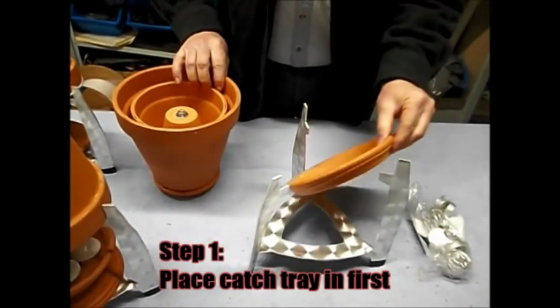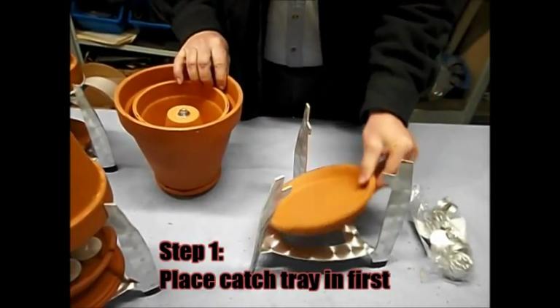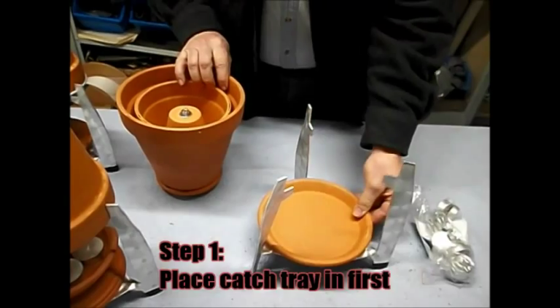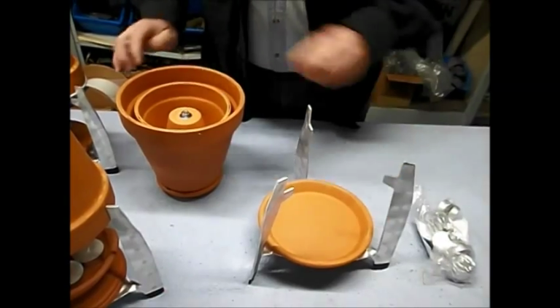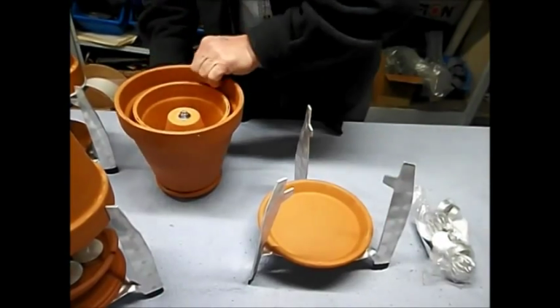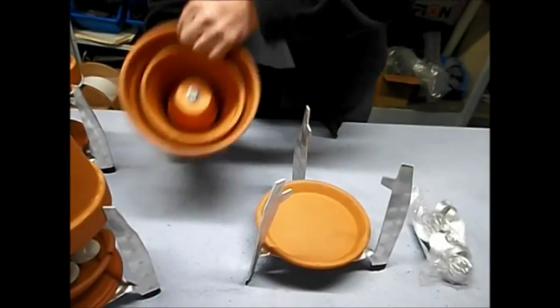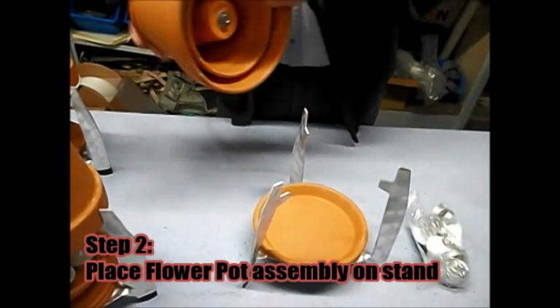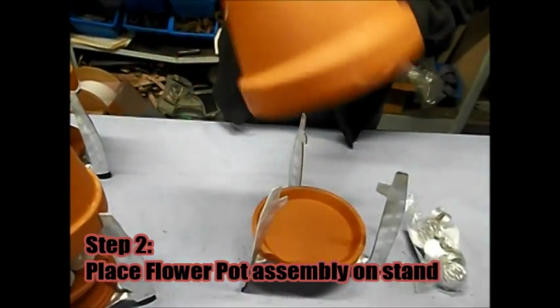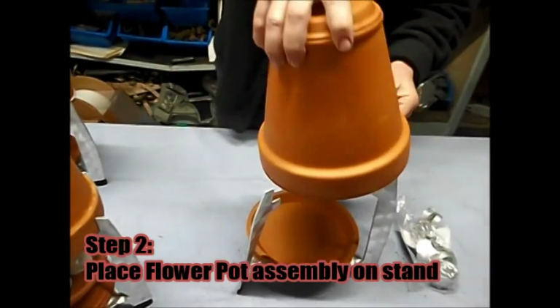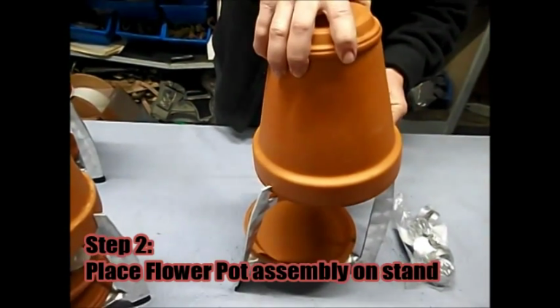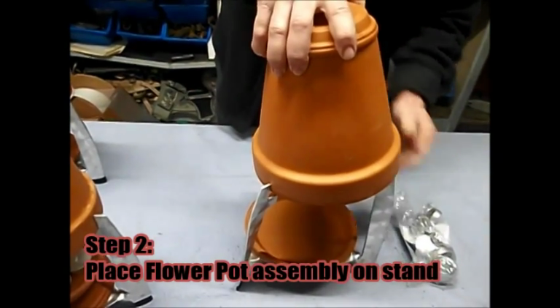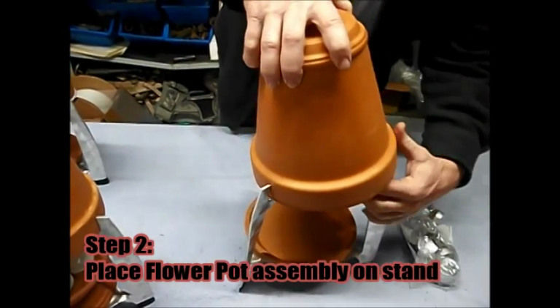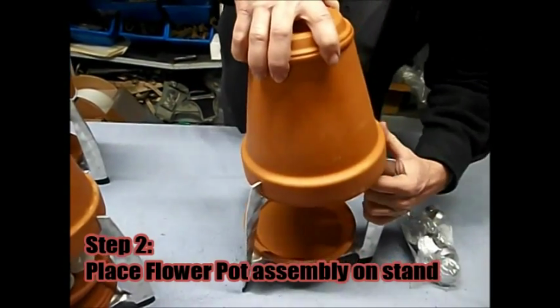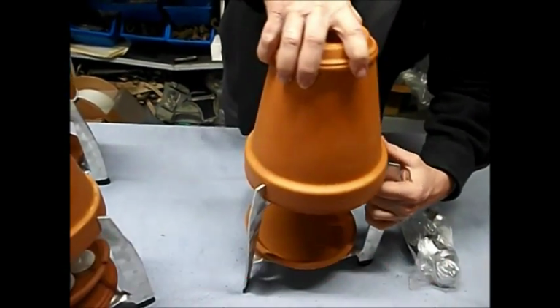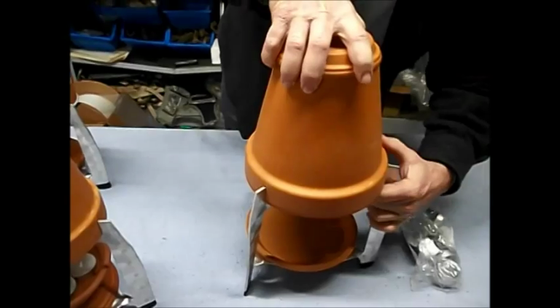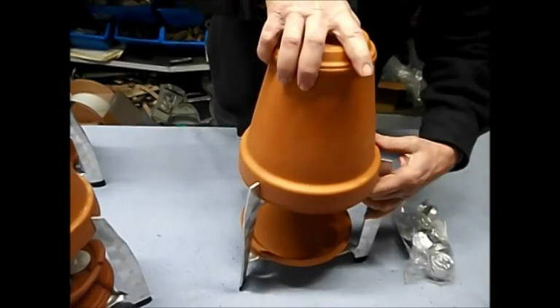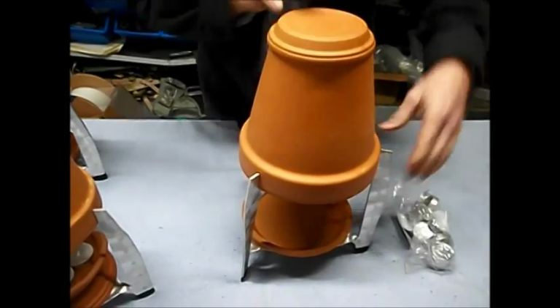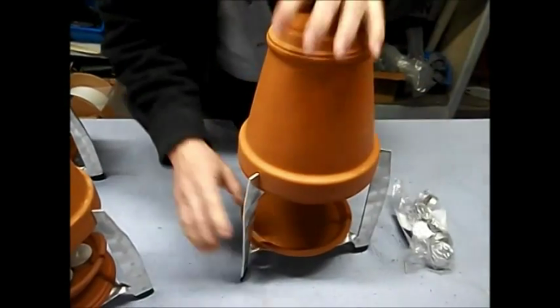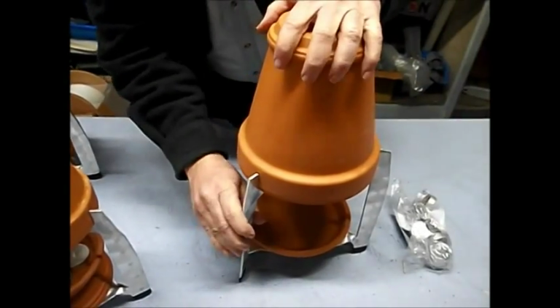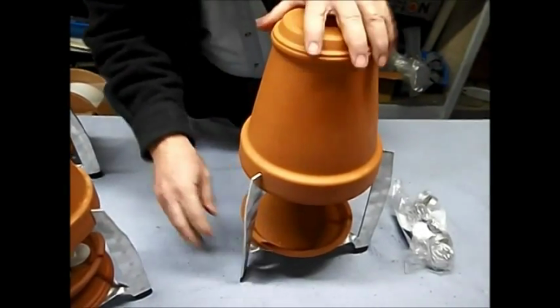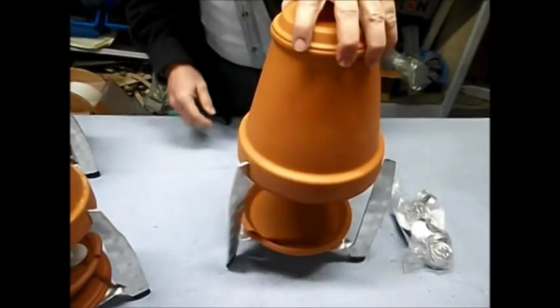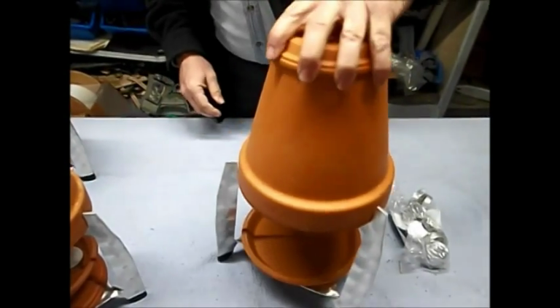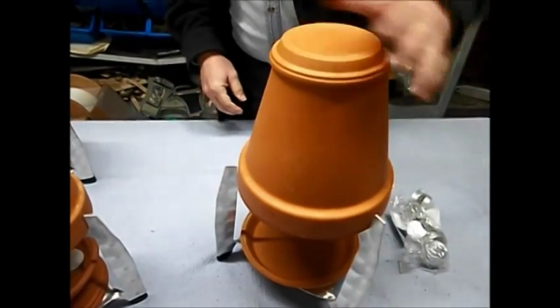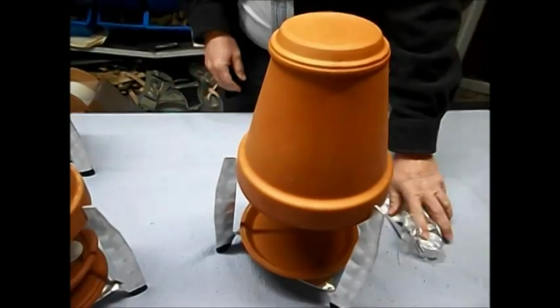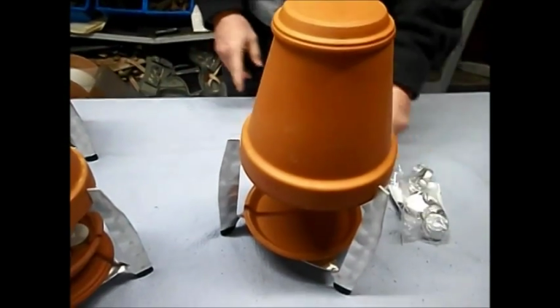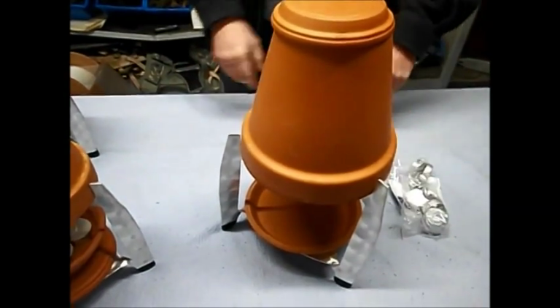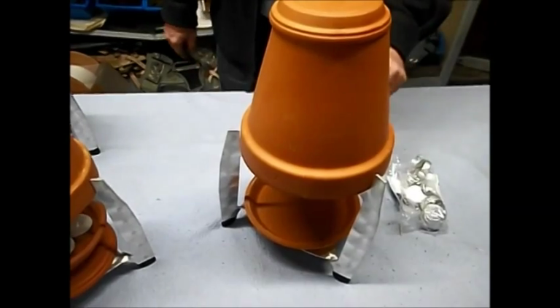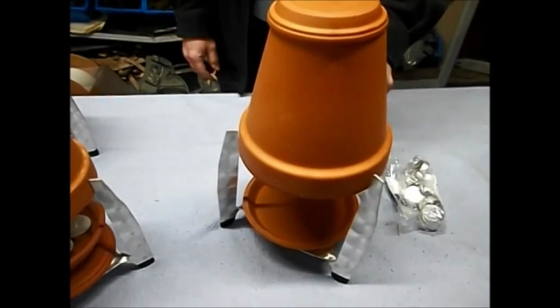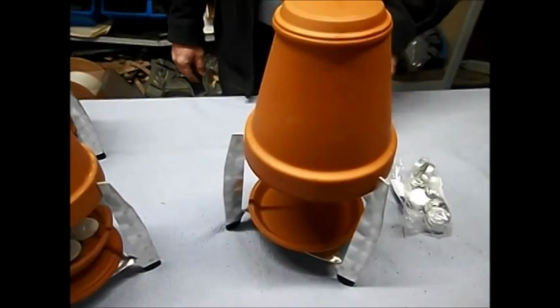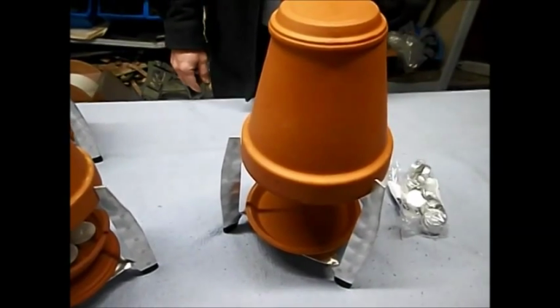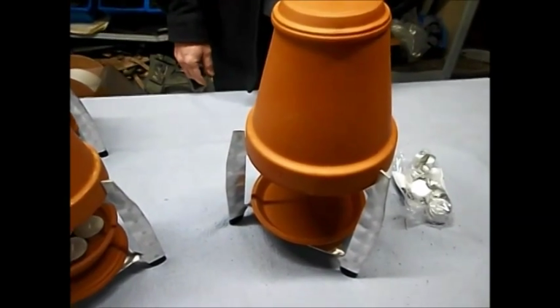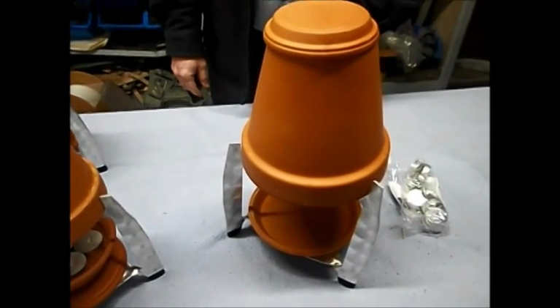Set that in, flip this over — there it is. Real easy to do. Put whatever your heat source is underneath, fire it up, and you're off and running.